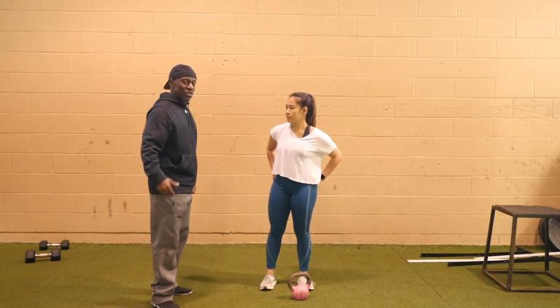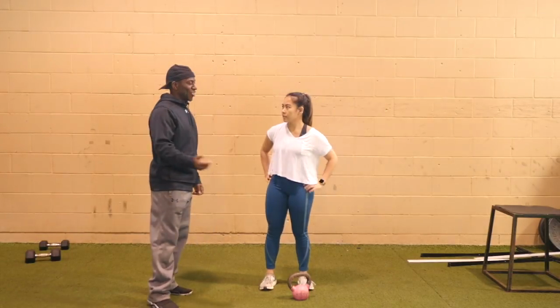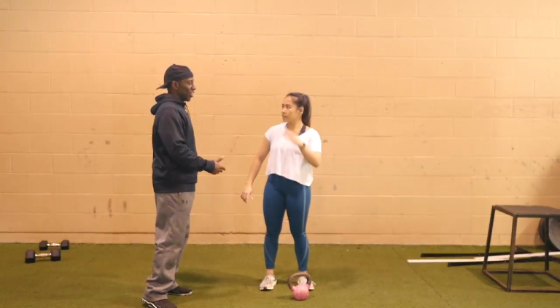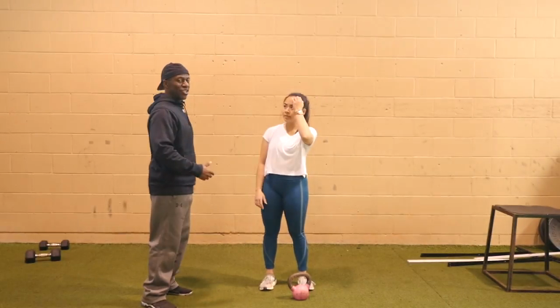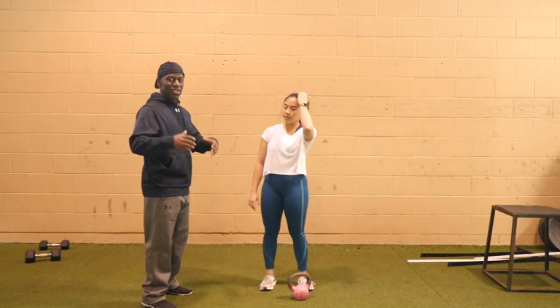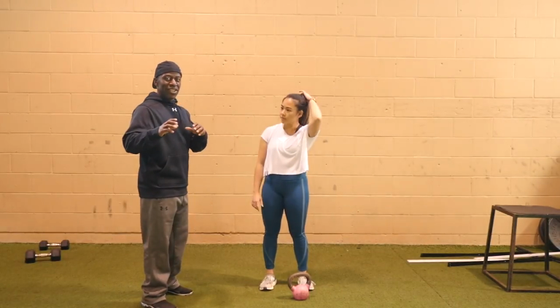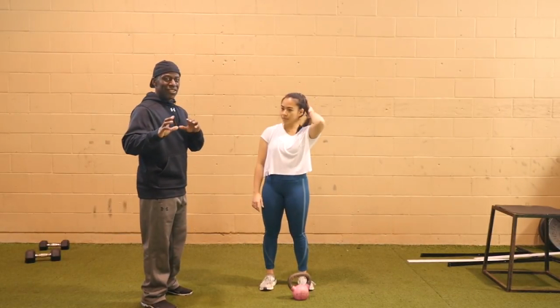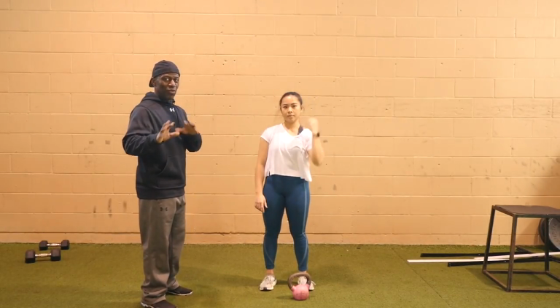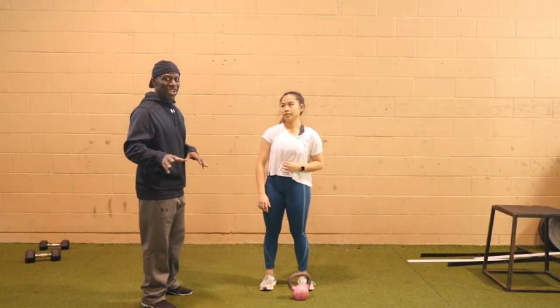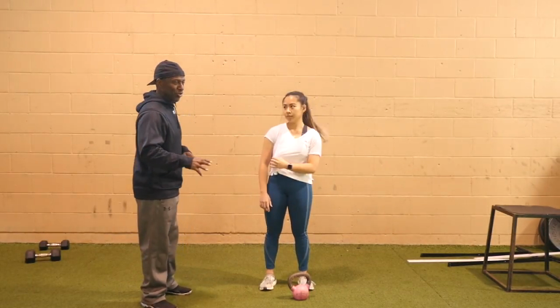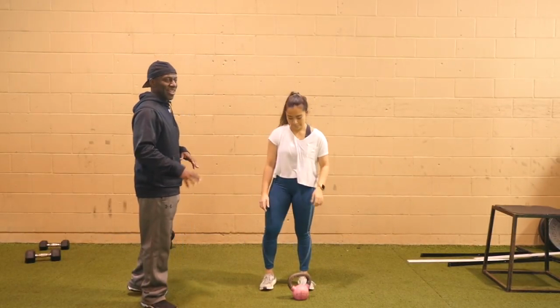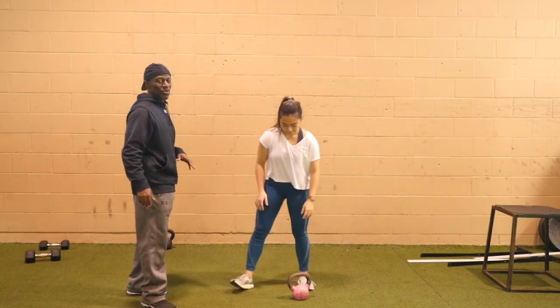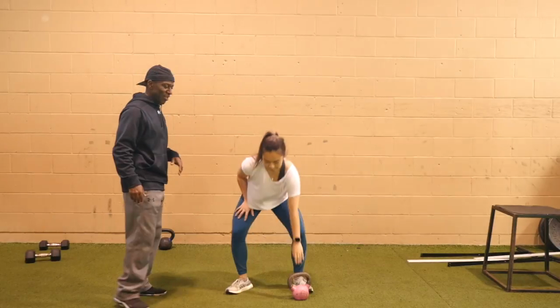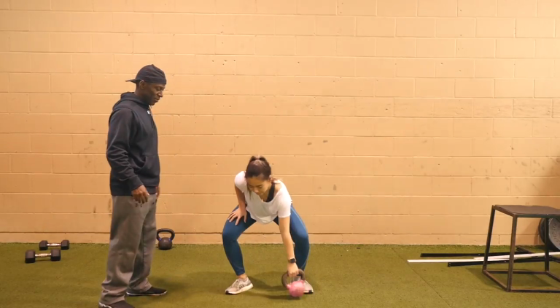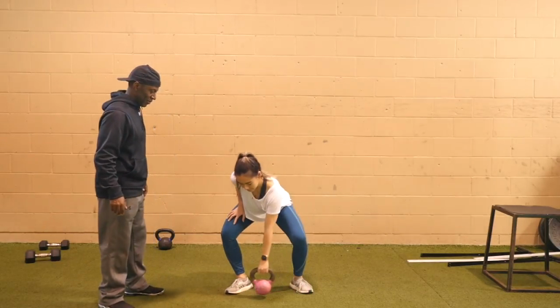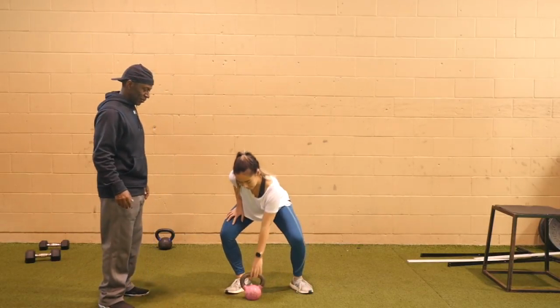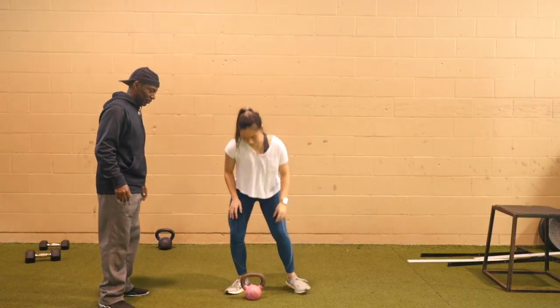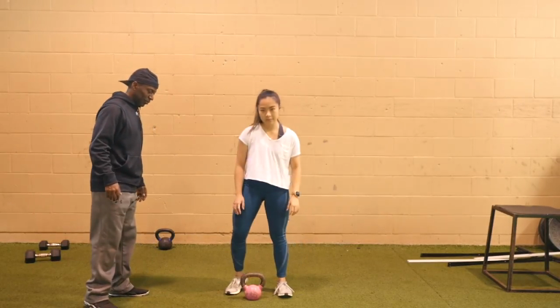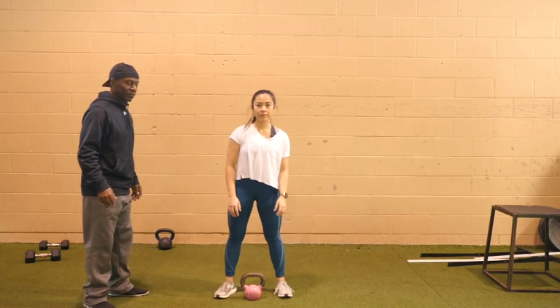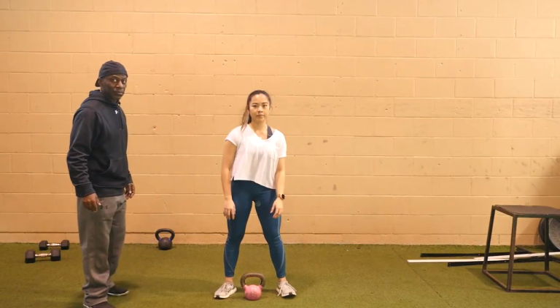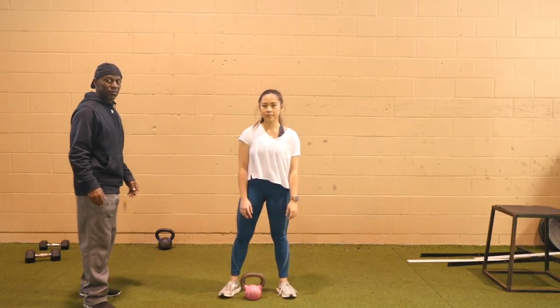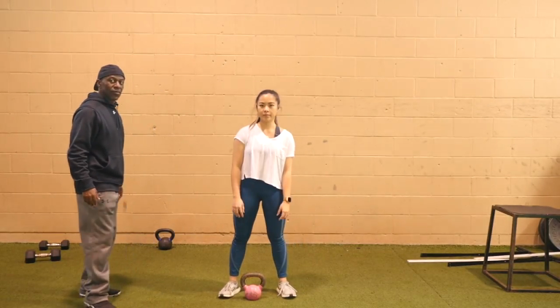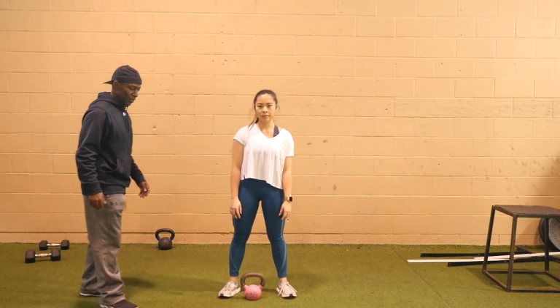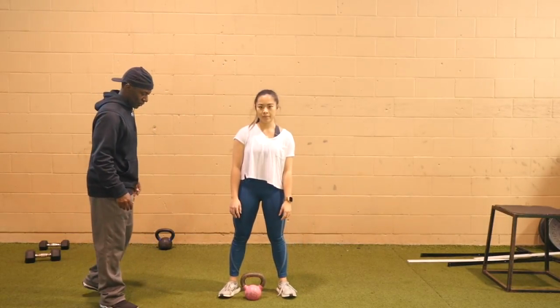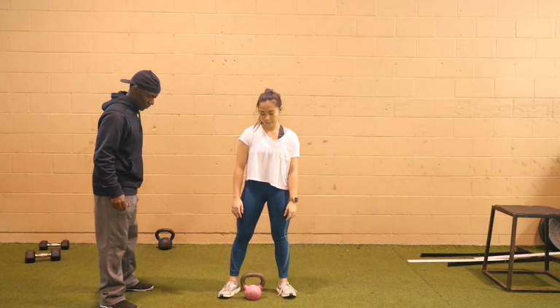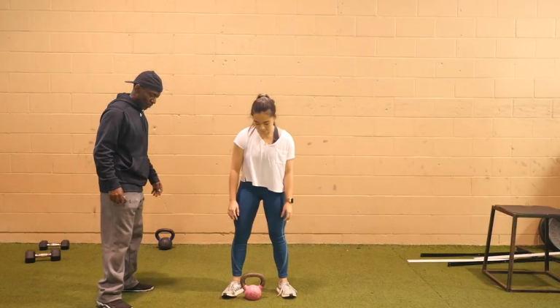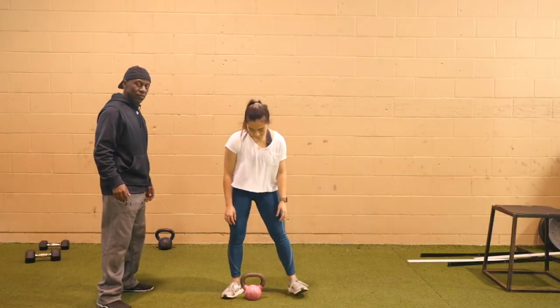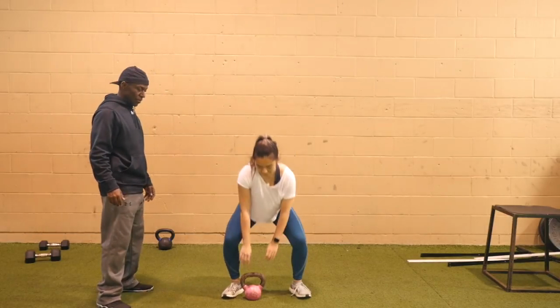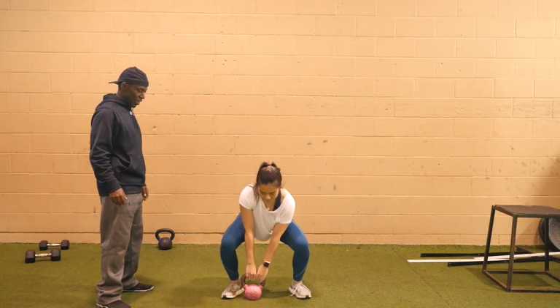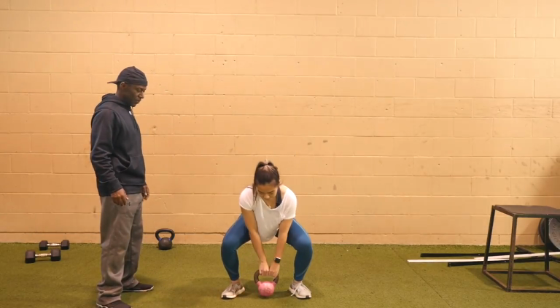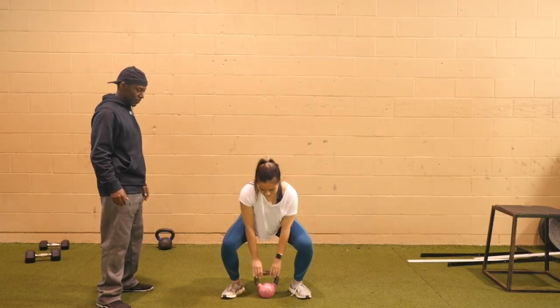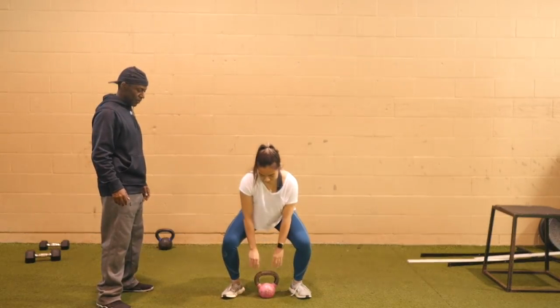So I'm just going to ask Gloria to perform a kettlebell swing and let's see what we get. Gloria has never really done kettlebell swings before, so I think this will be very reflective for a lot of people watching for the first time.